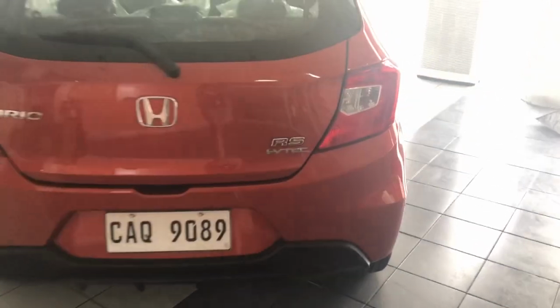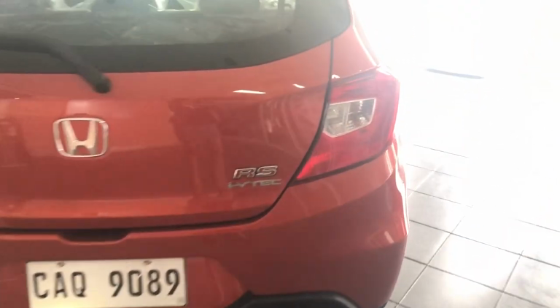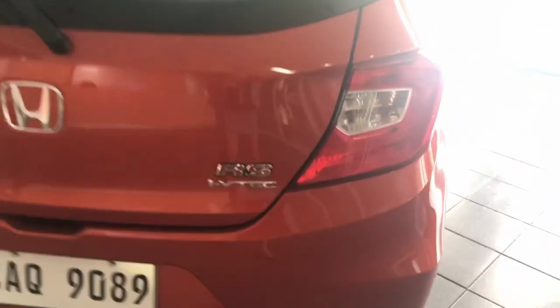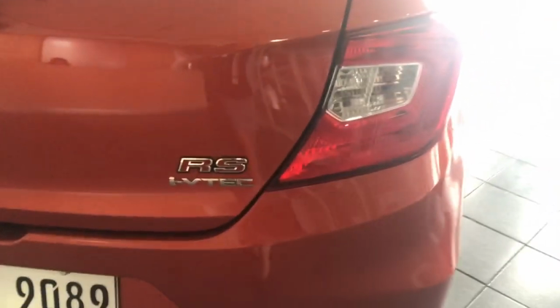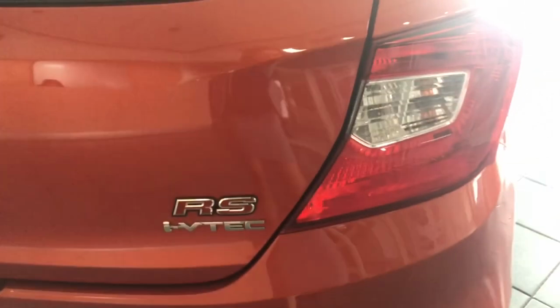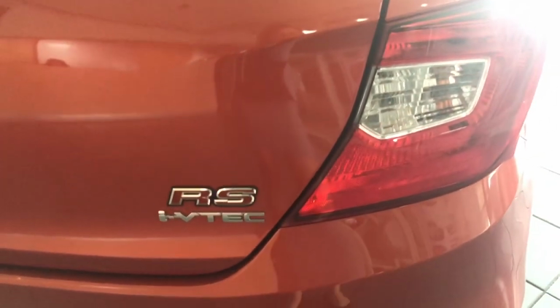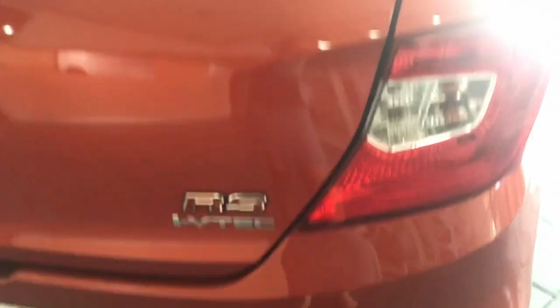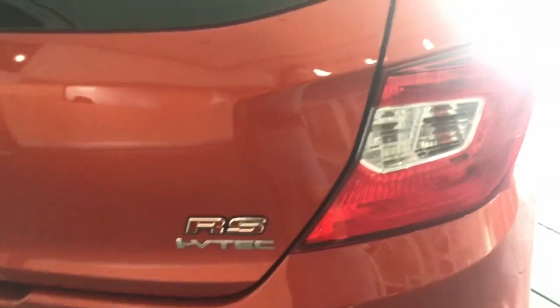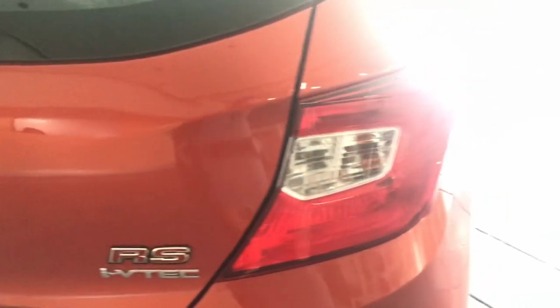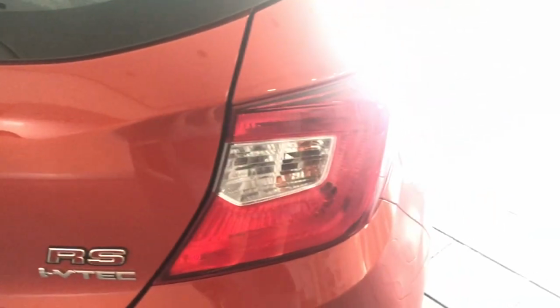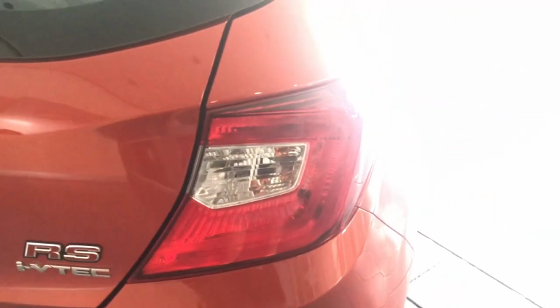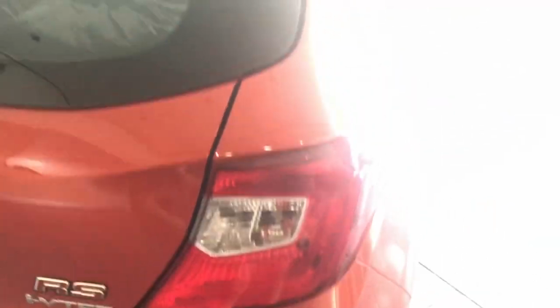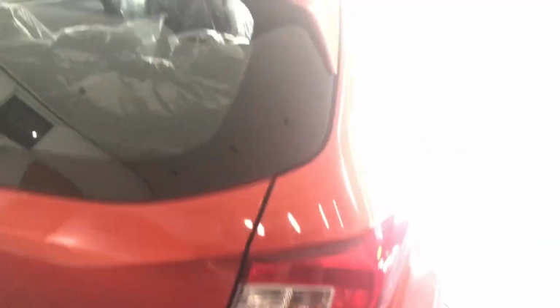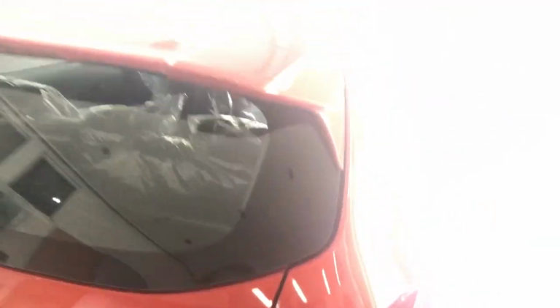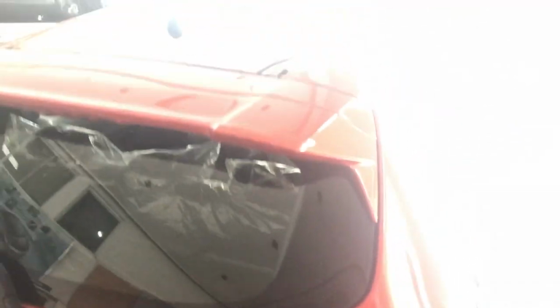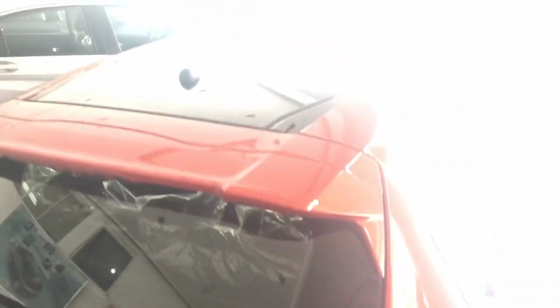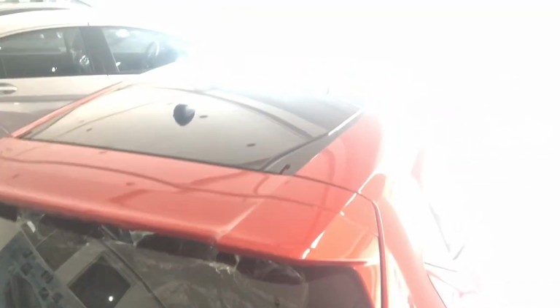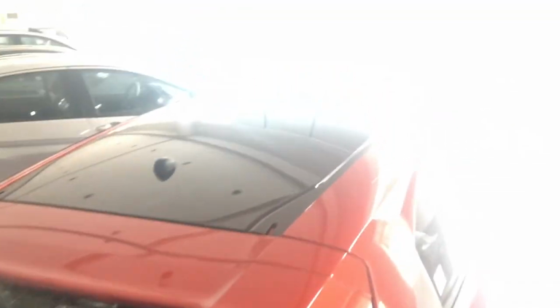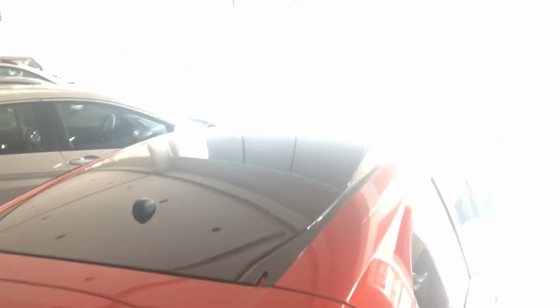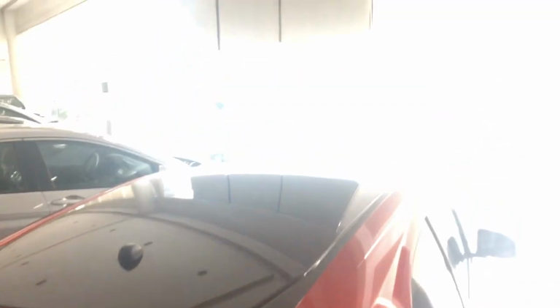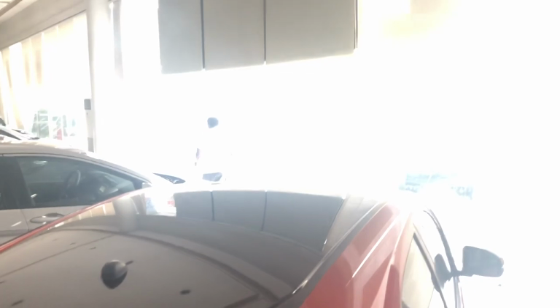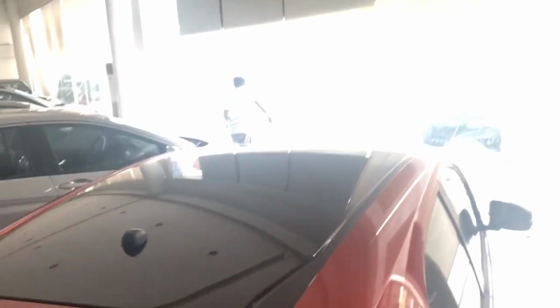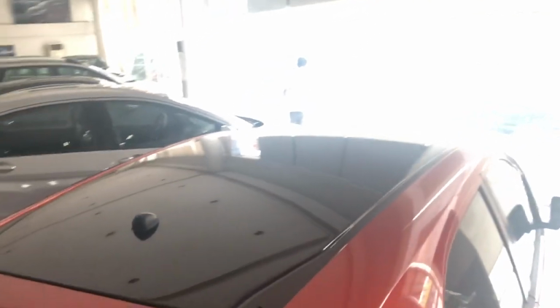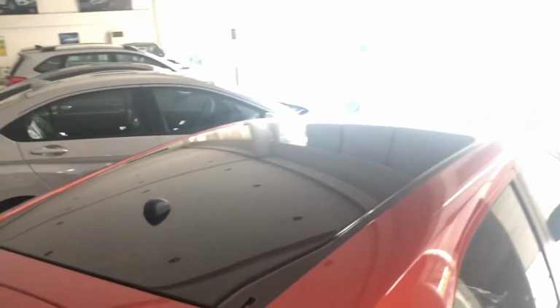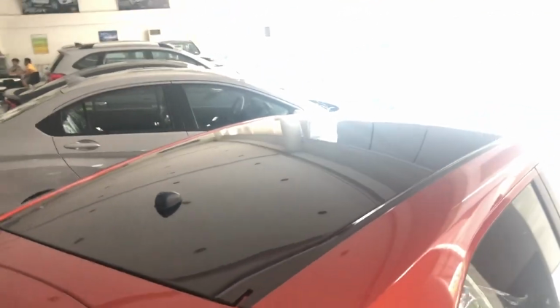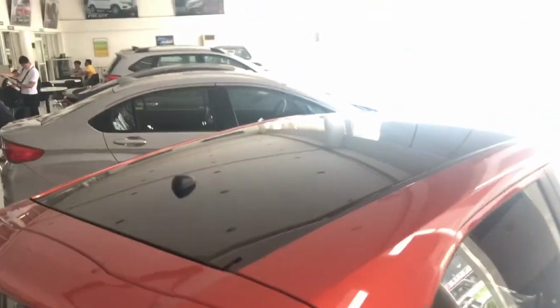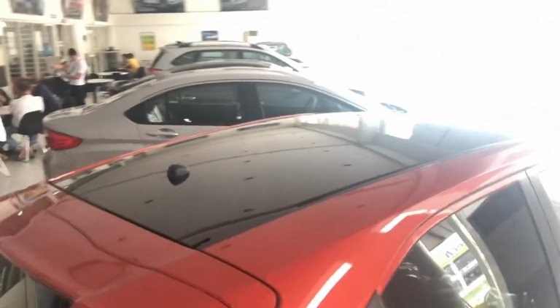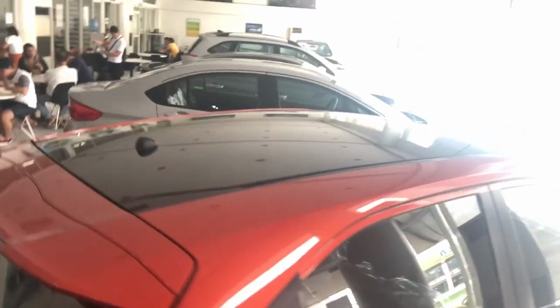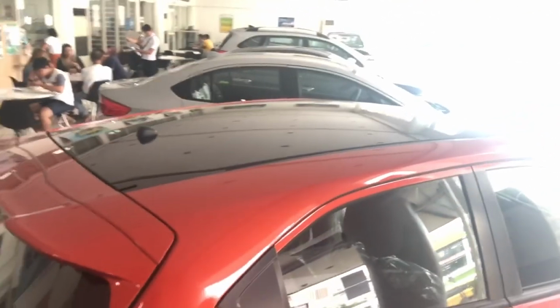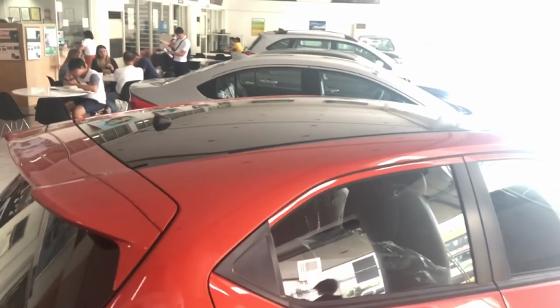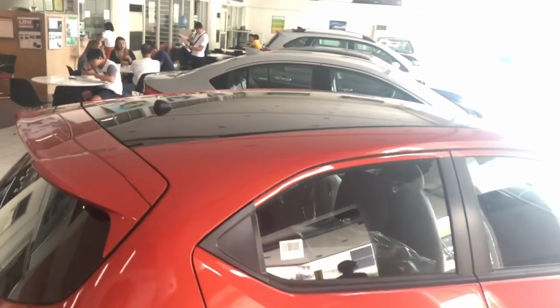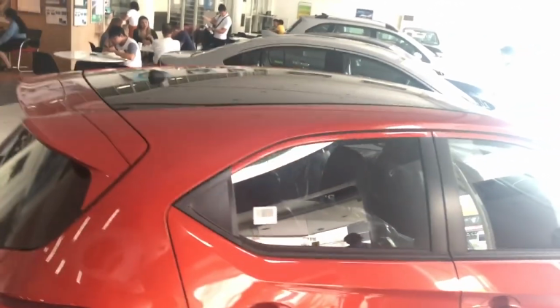For the RS Blacktop, basically it is the same as your RS. It's just that painted yung taas ng roof making it look sportier. Exclusive colors for the RS Blacktop are Phoenix Orange, Carnival Yellow, and Tafeta White.